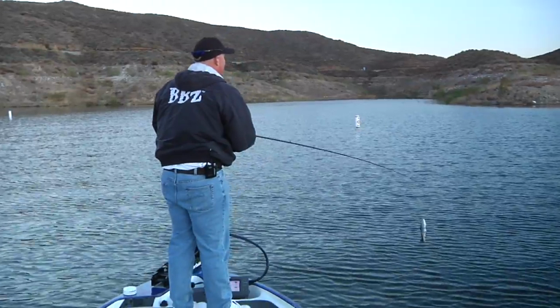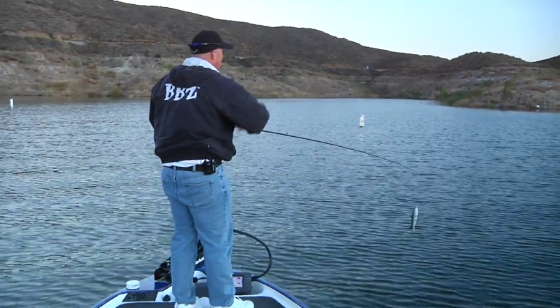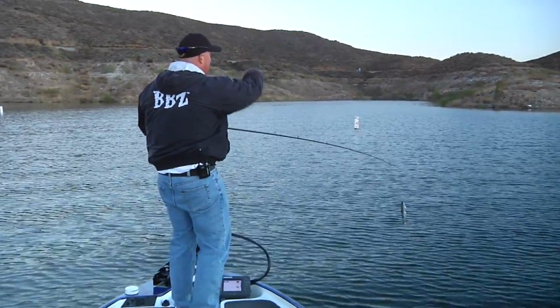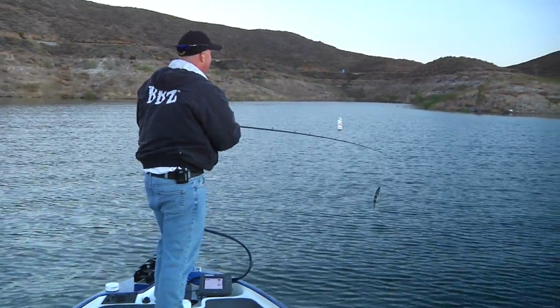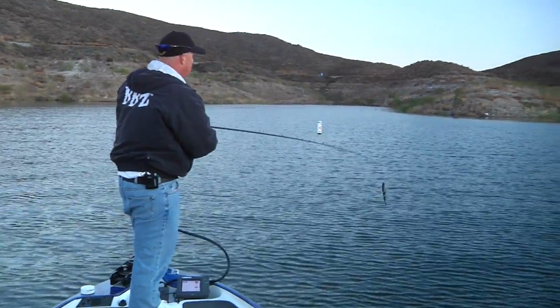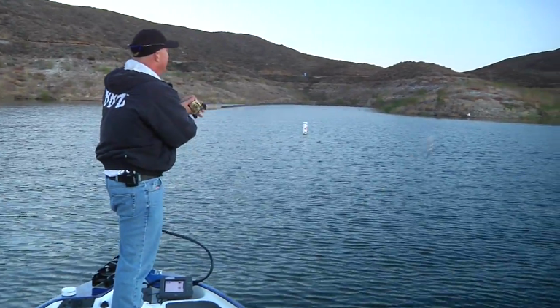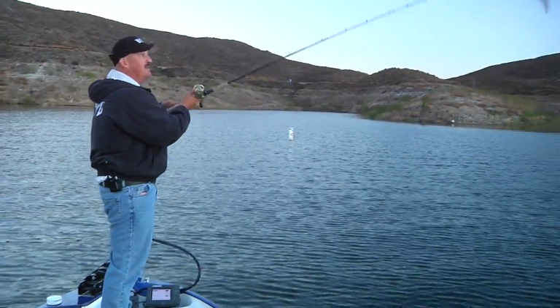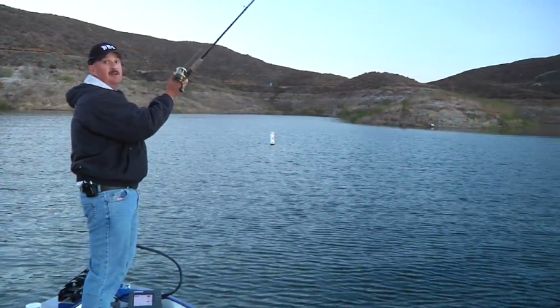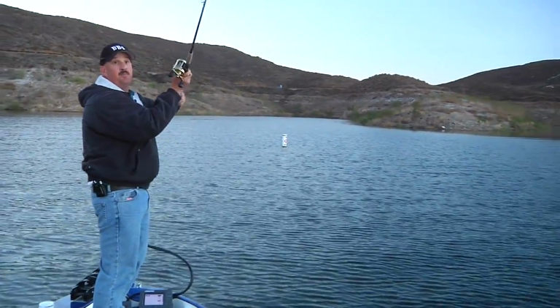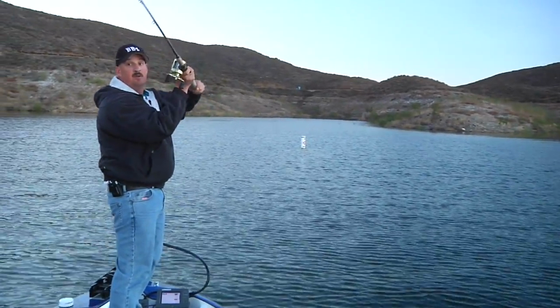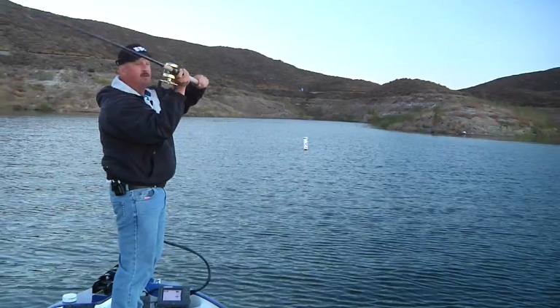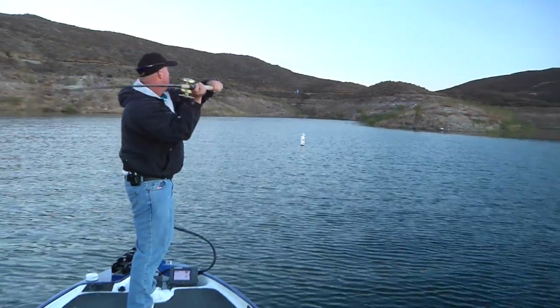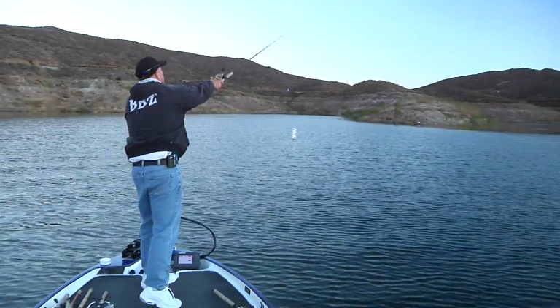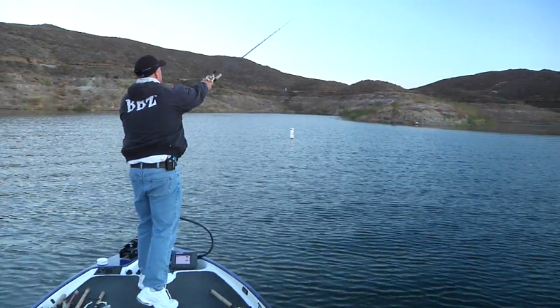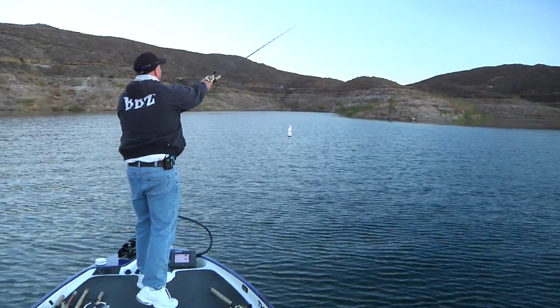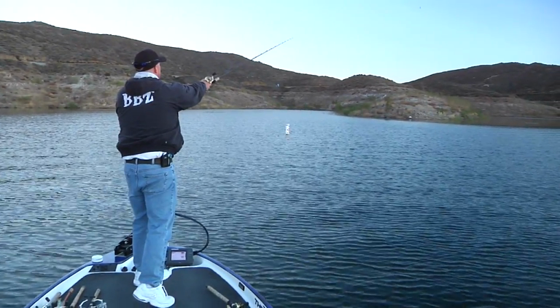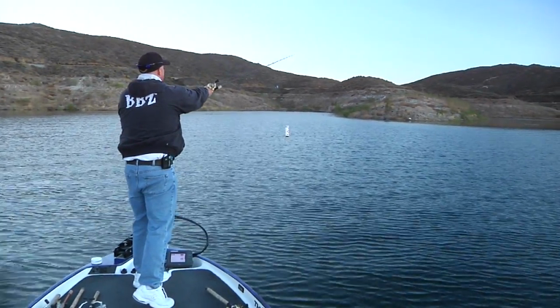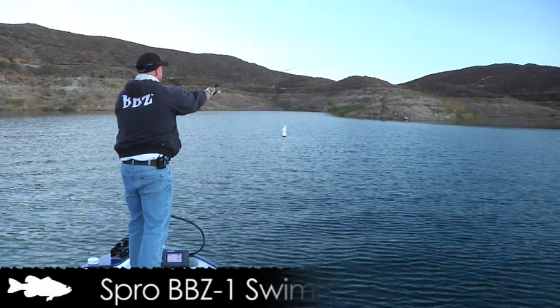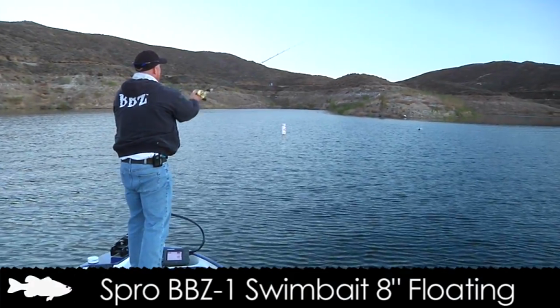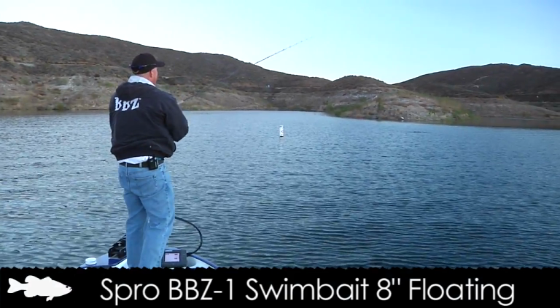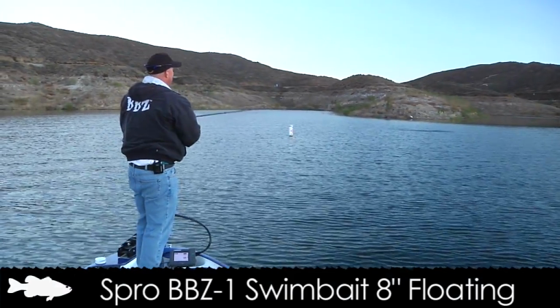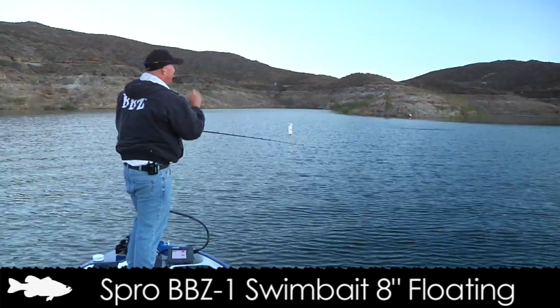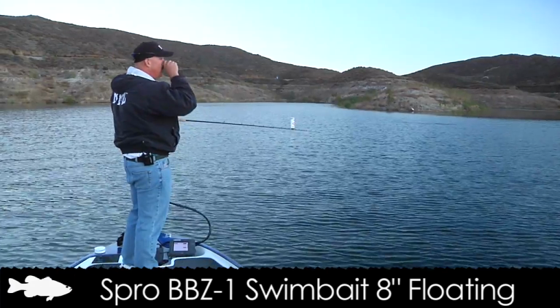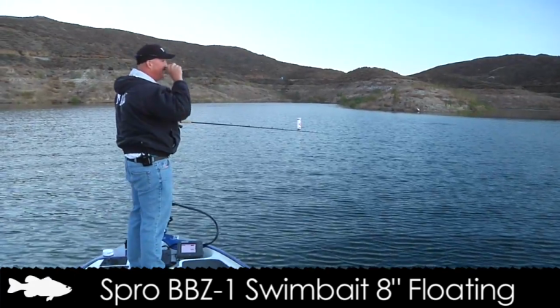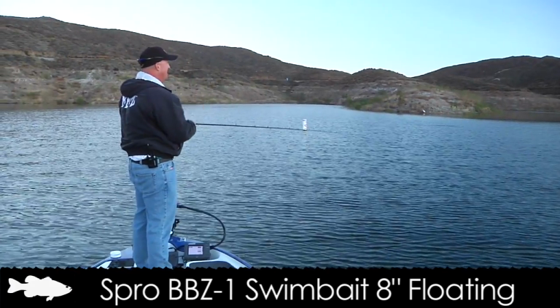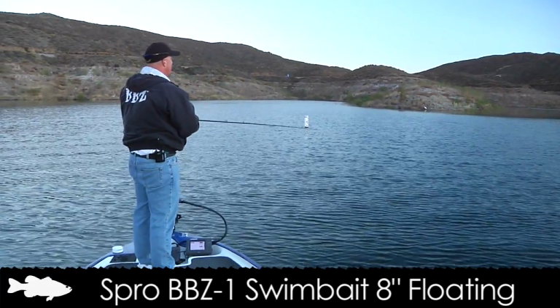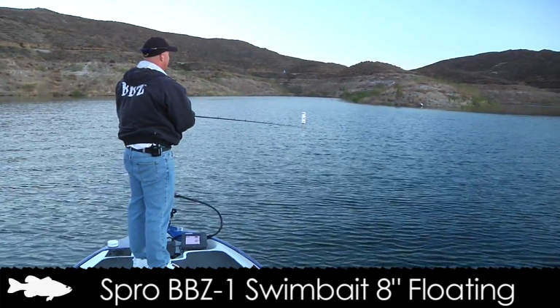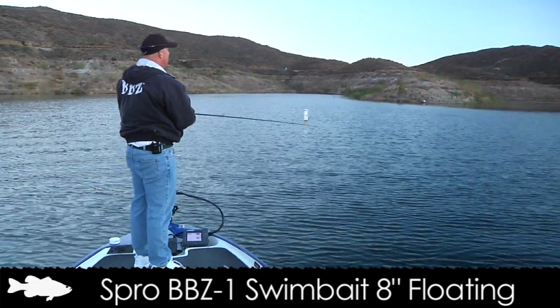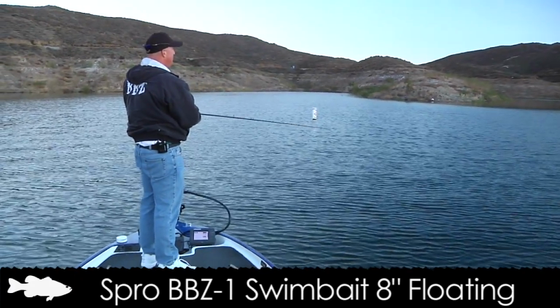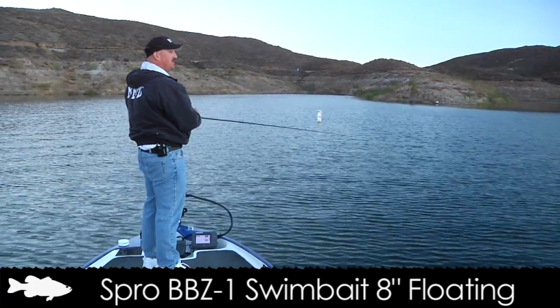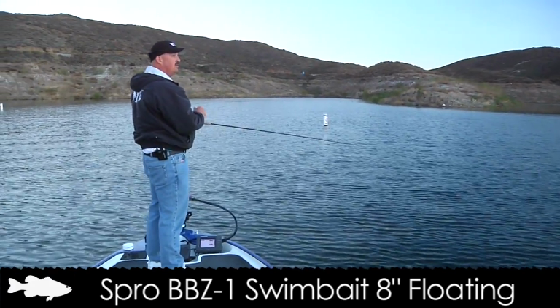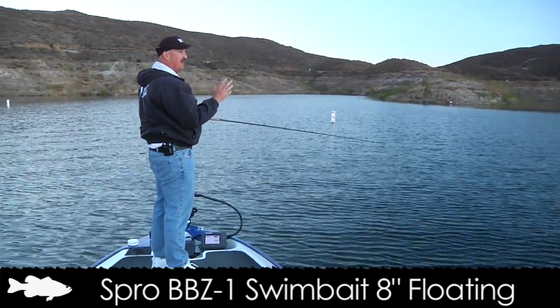There's some stripers boiling right on the inside of that point here. We're going to start off with an 8-inch BBZ. The biggest thing on these baits — I've been saying this for years — people fish too fast.